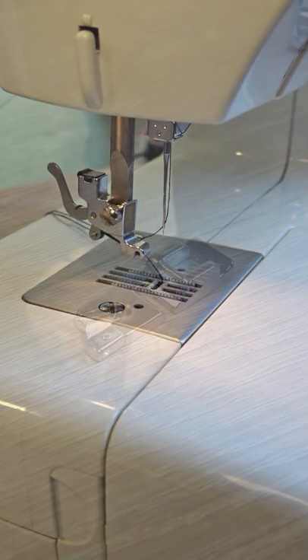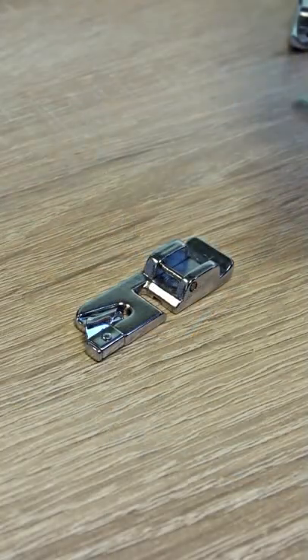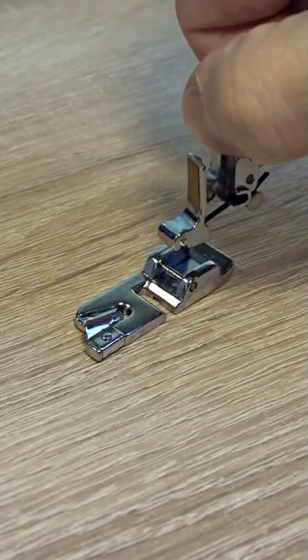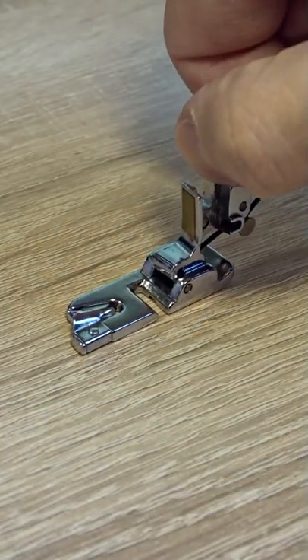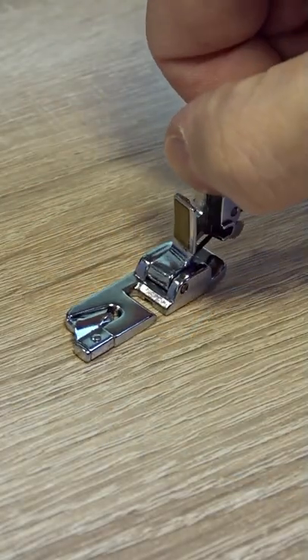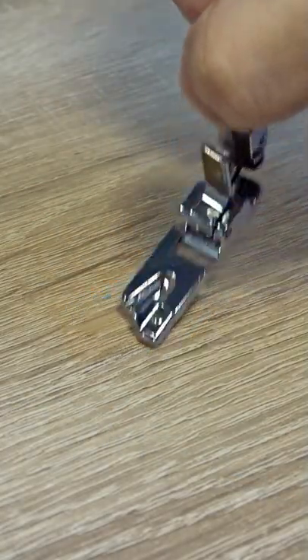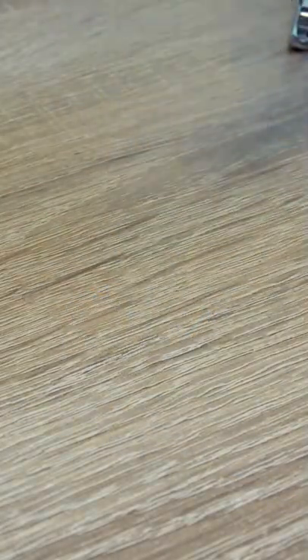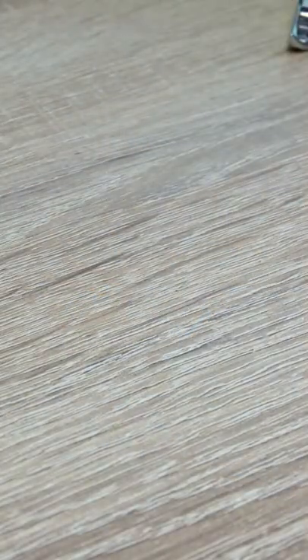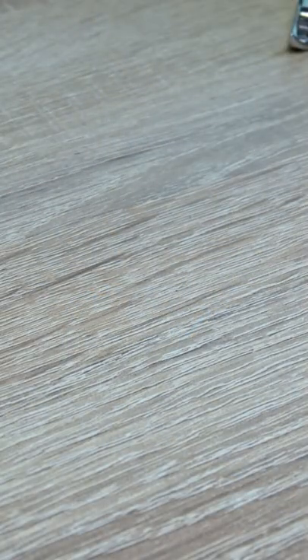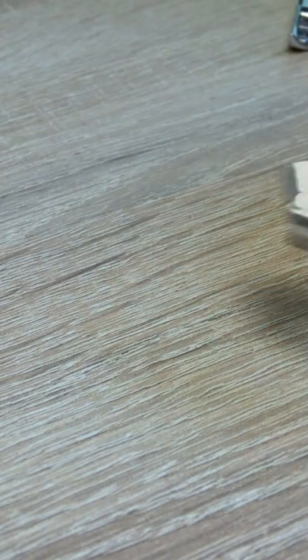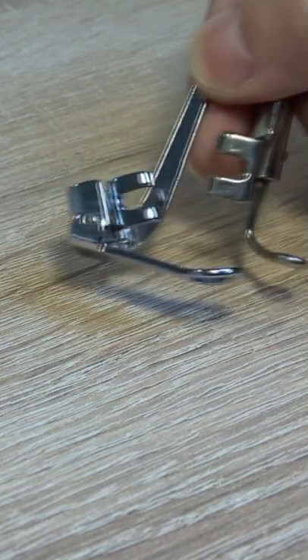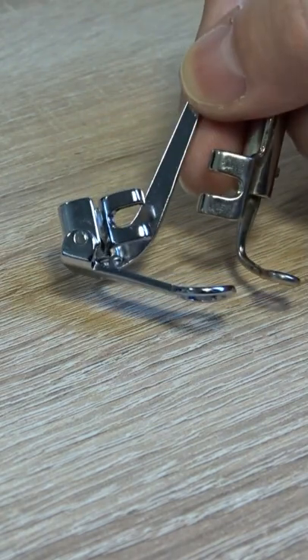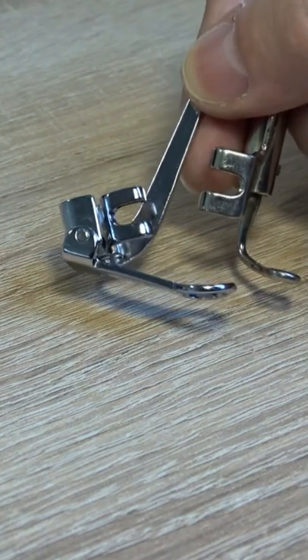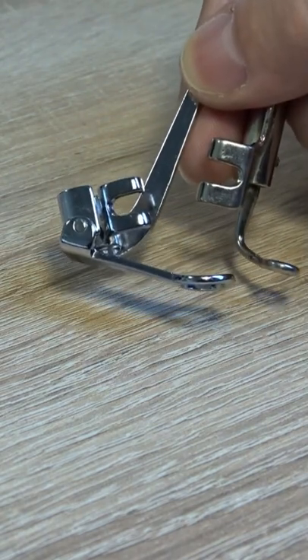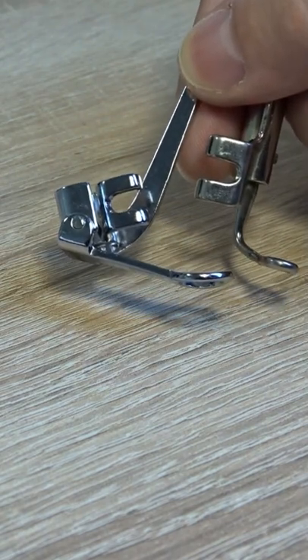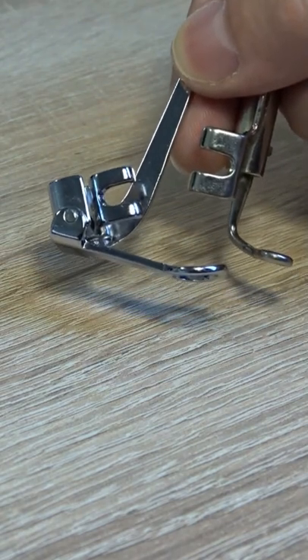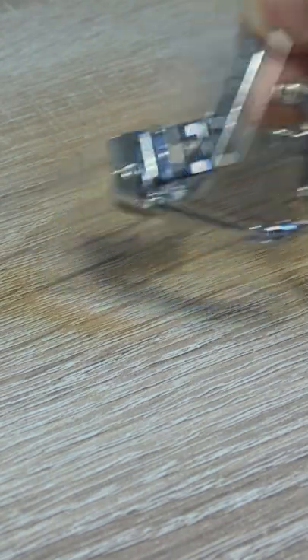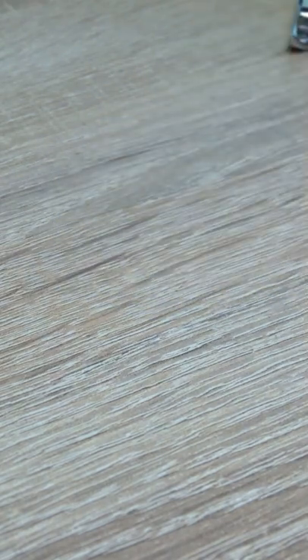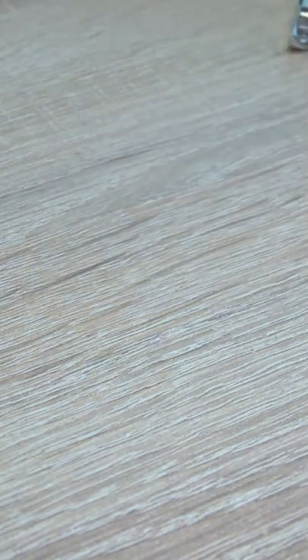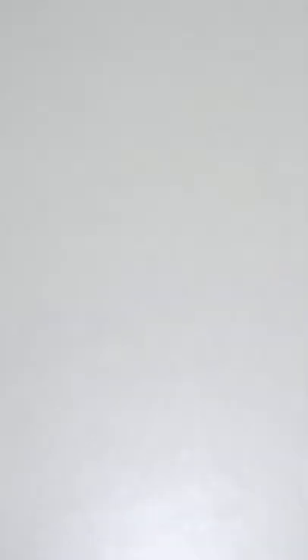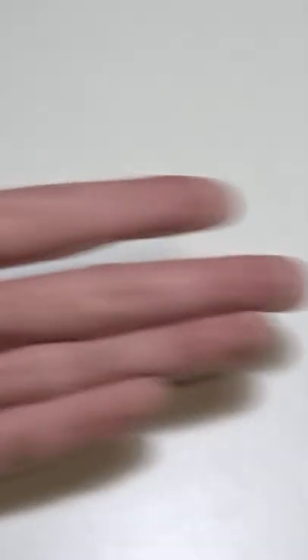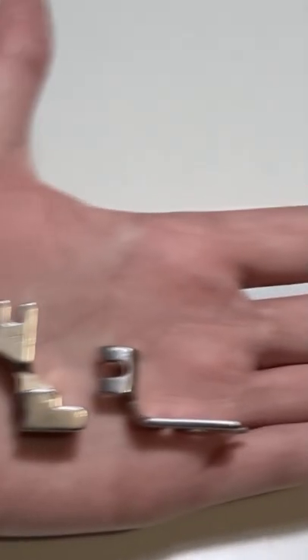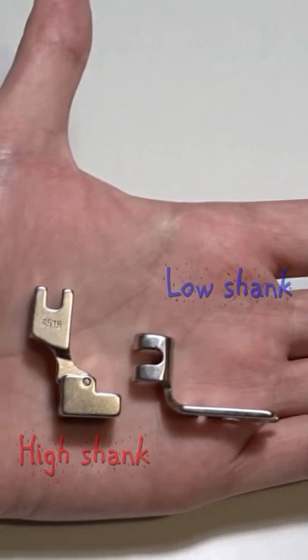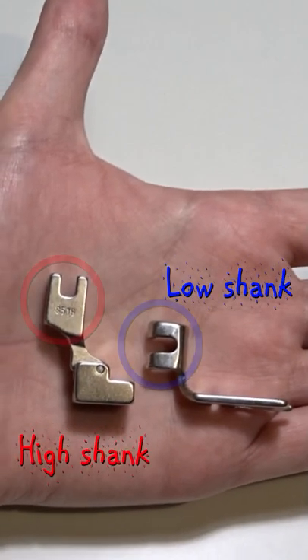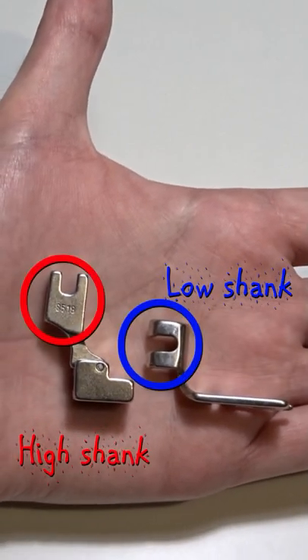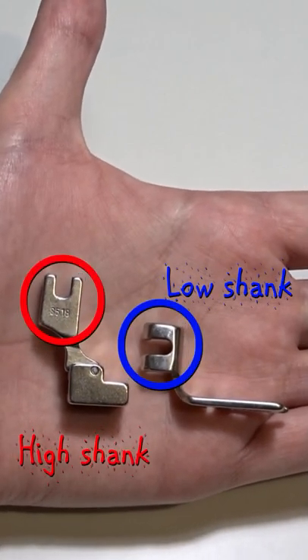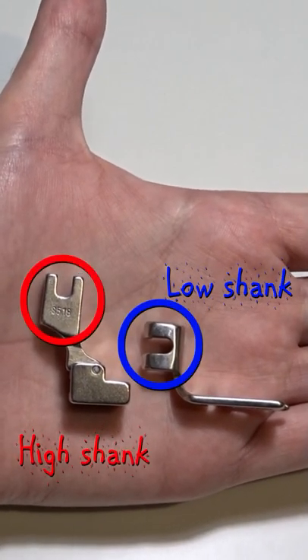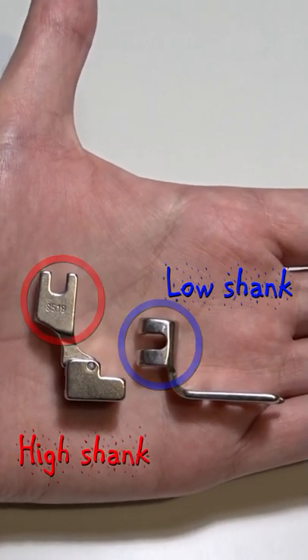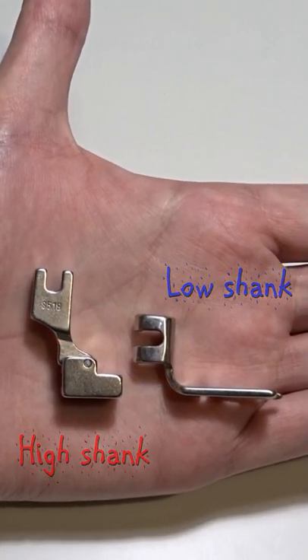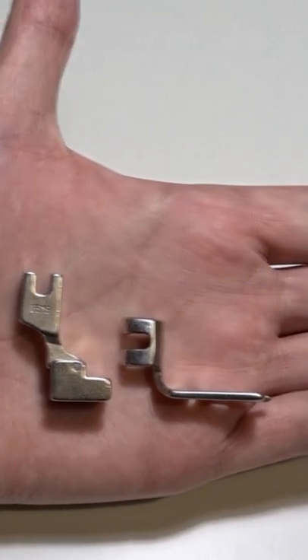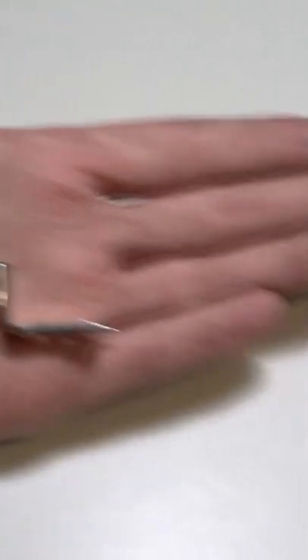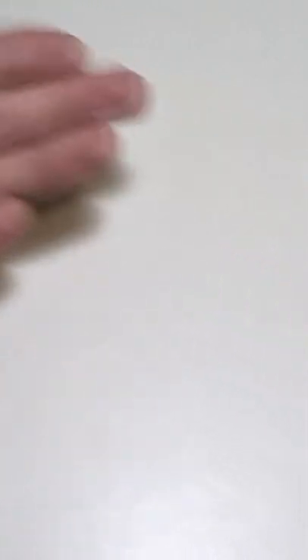As you can see up close, the presser foot holder won't work with all presser feet — some are designed to be screwed directly to the metal bar. Before buying a presser foot holder, you must check if your machine has a high or a low shank.